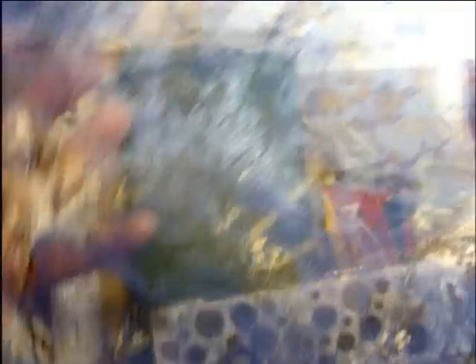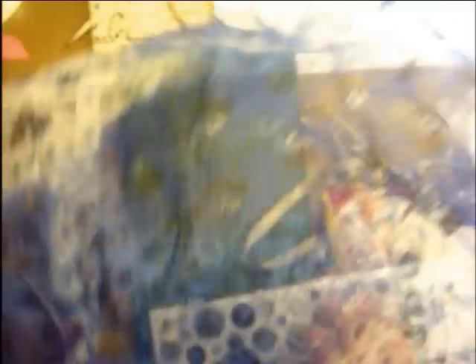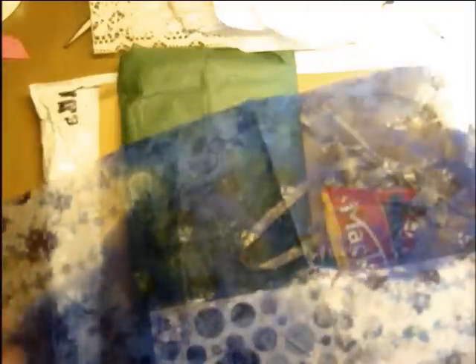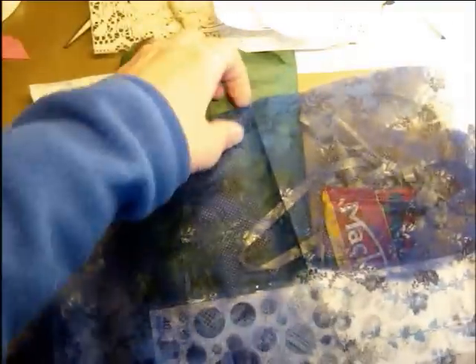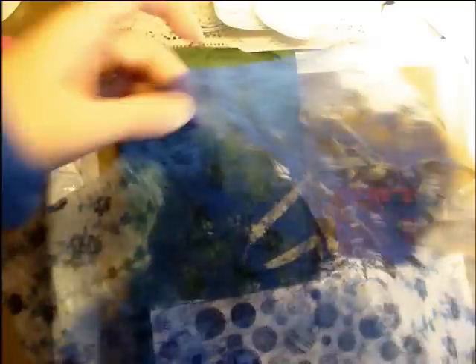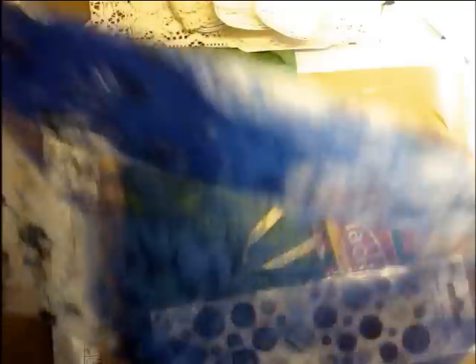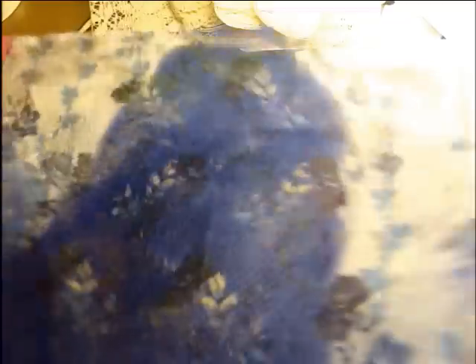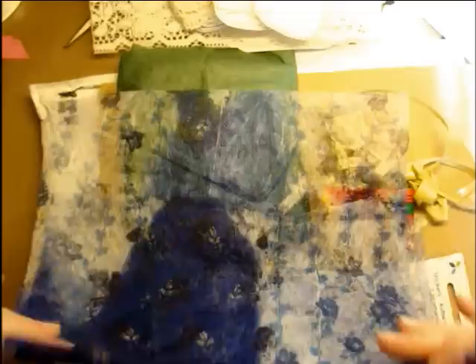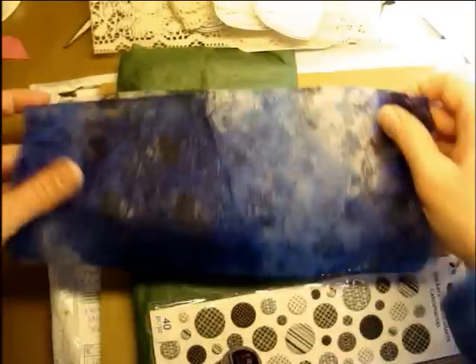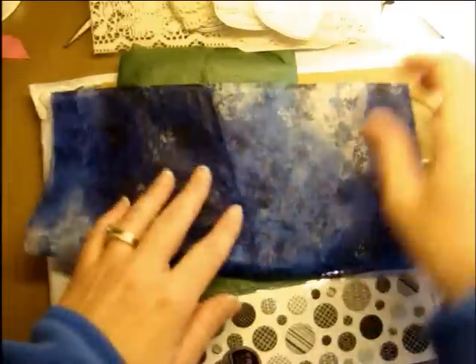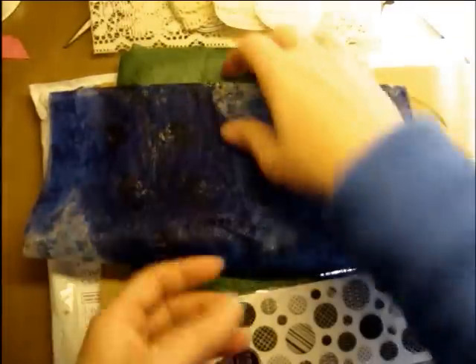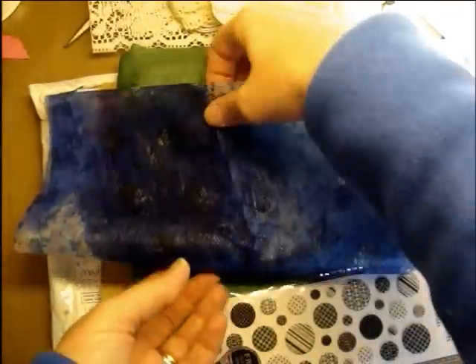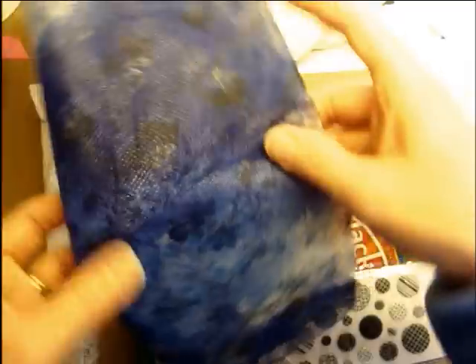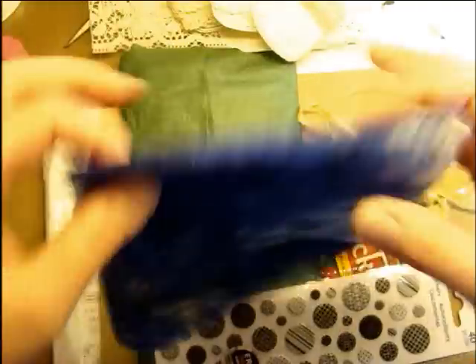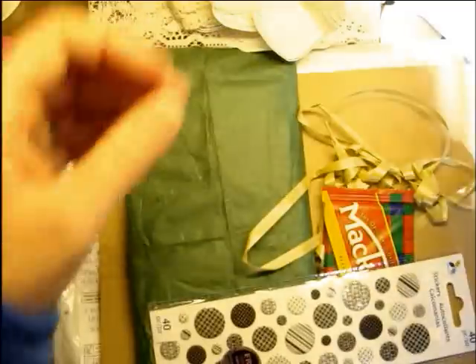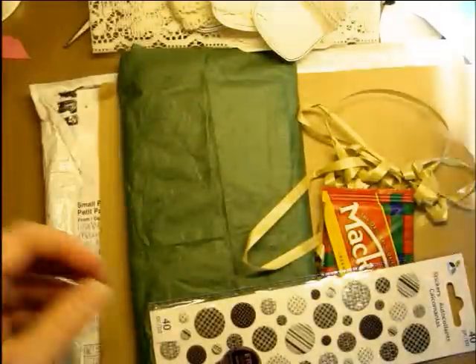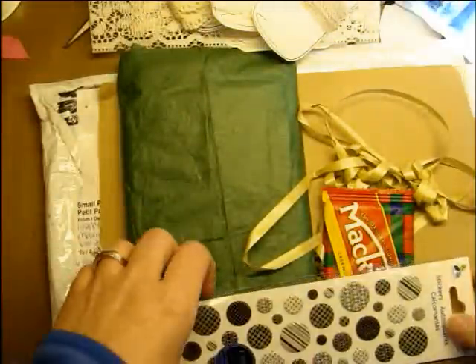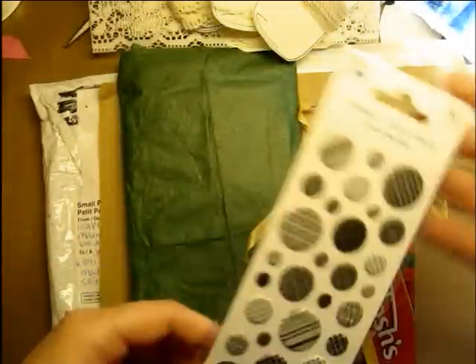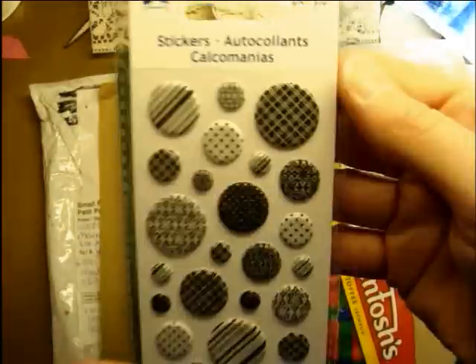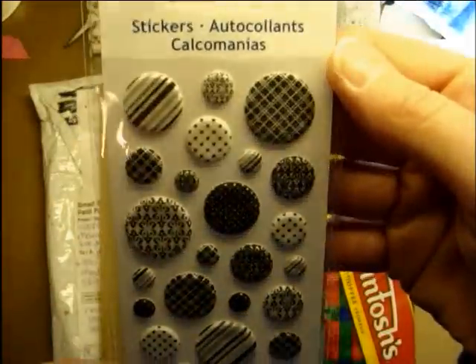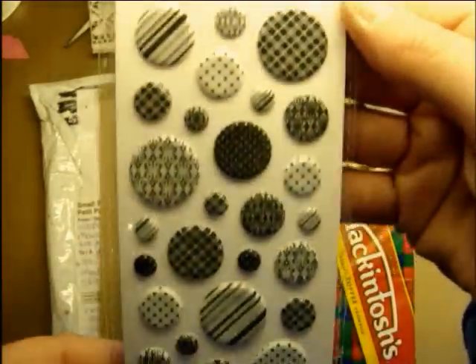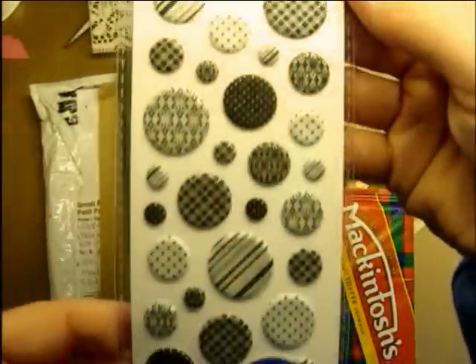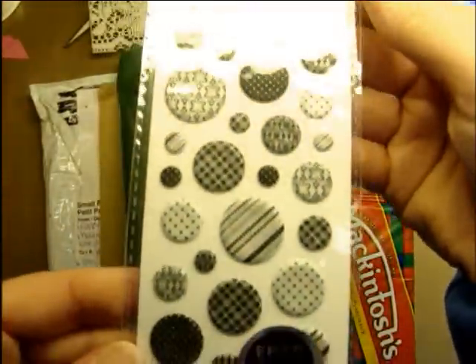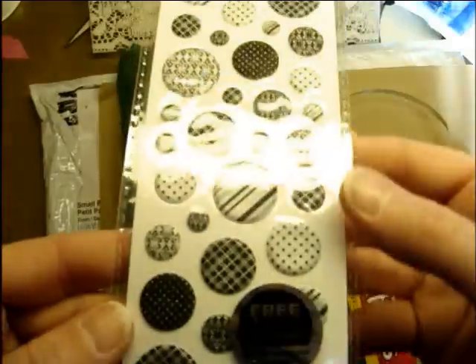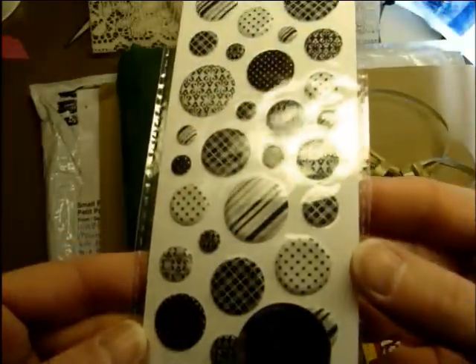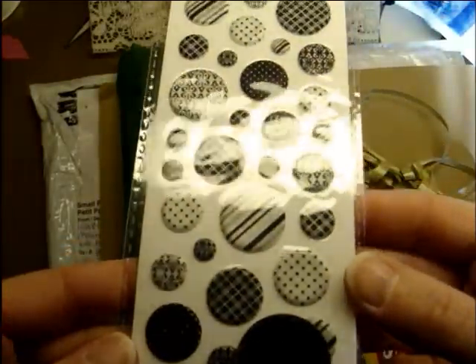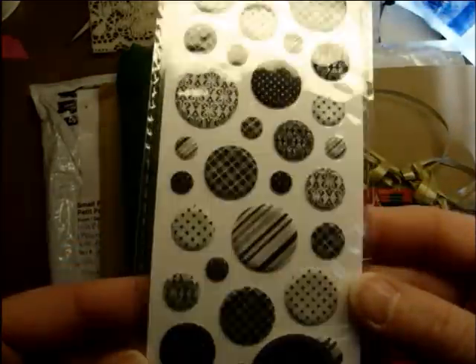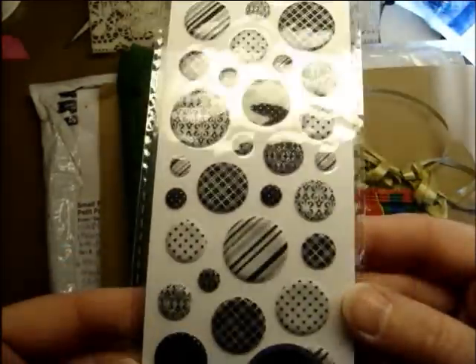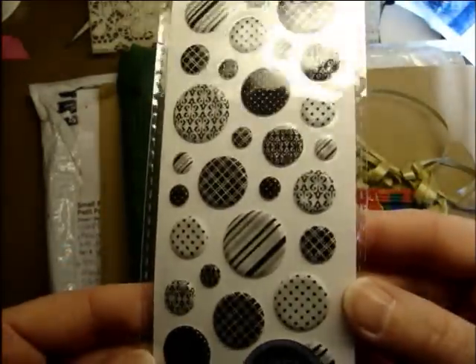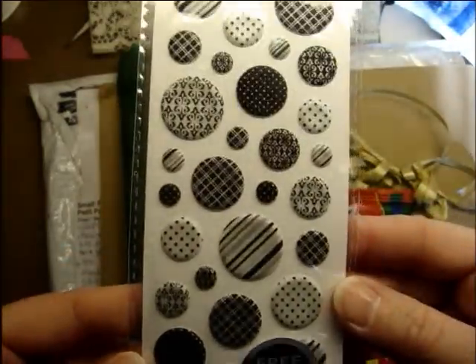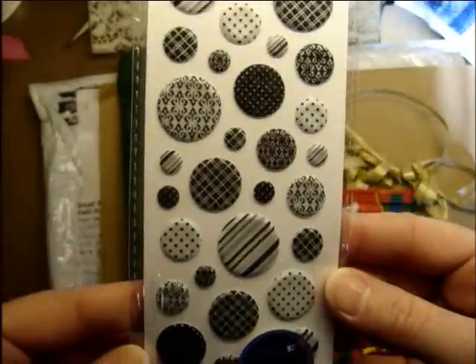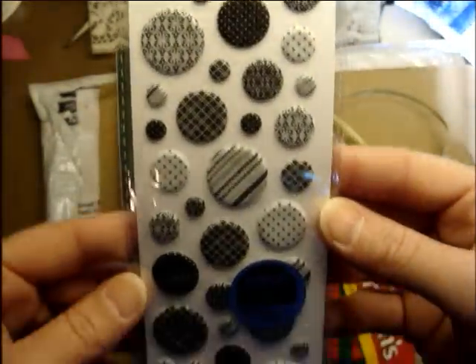I love that. I don't know where you got that from, but that is so super cool. Thank you so much for sending that. And then these really cool black and white stickers — they've got a sheen to them. They're really pretty.